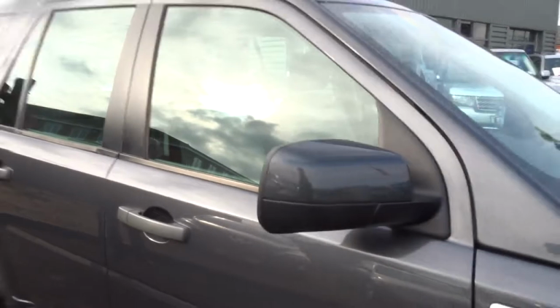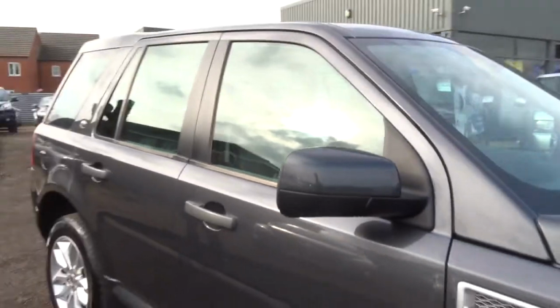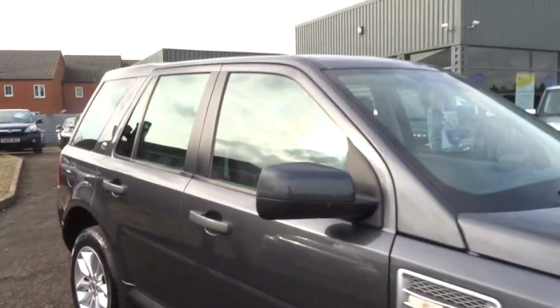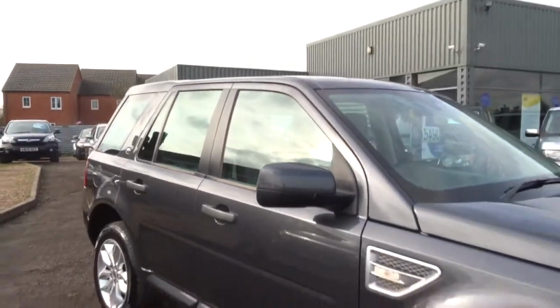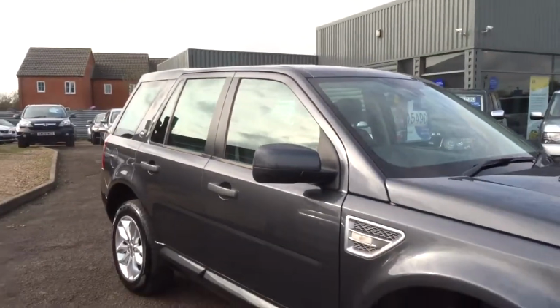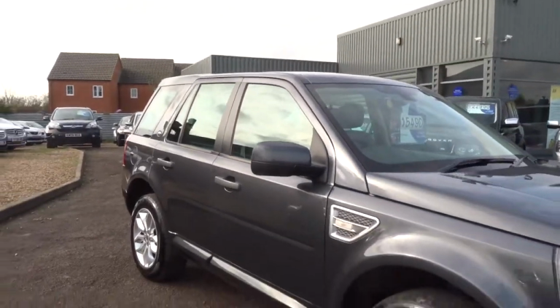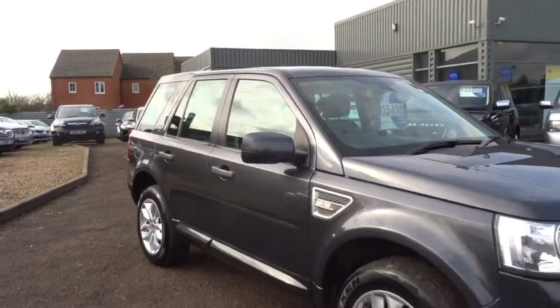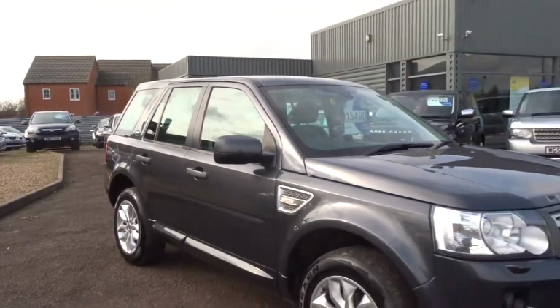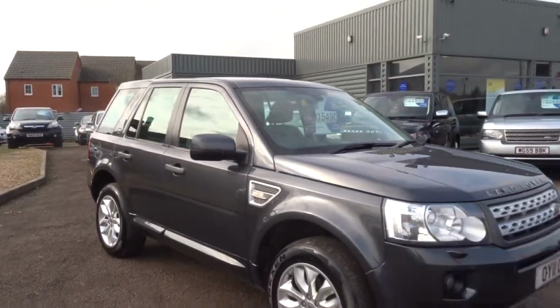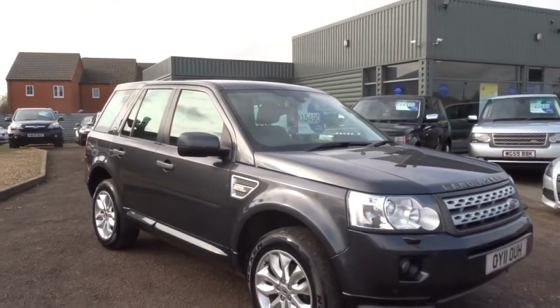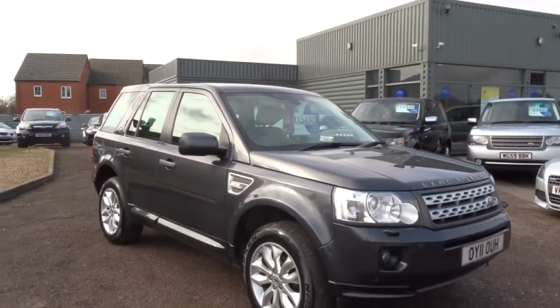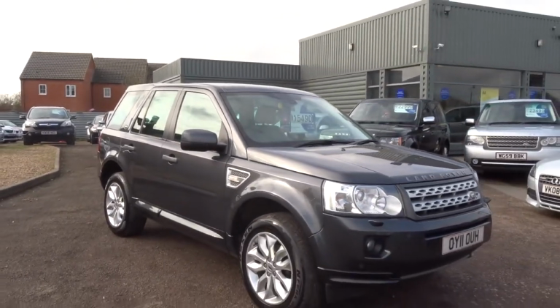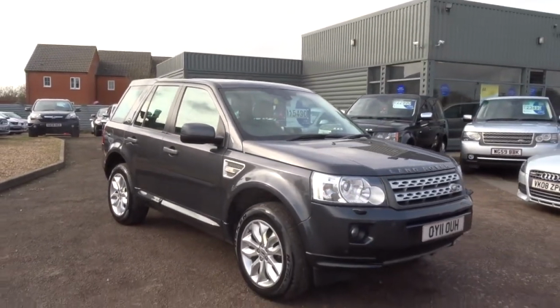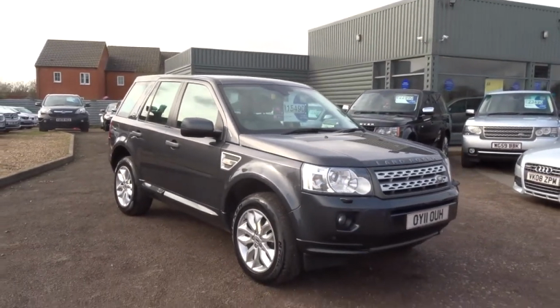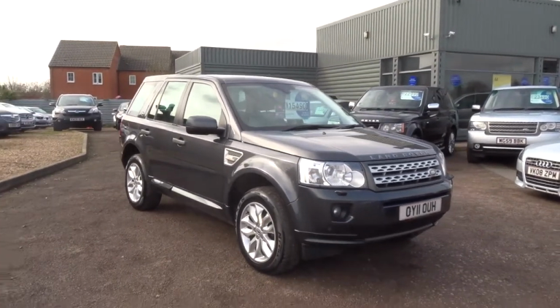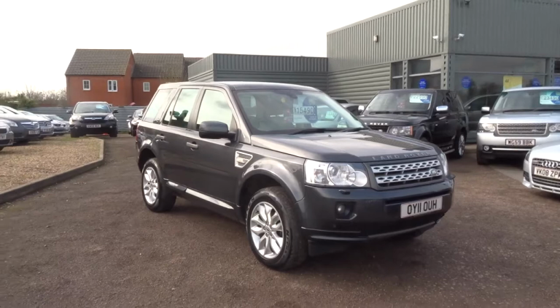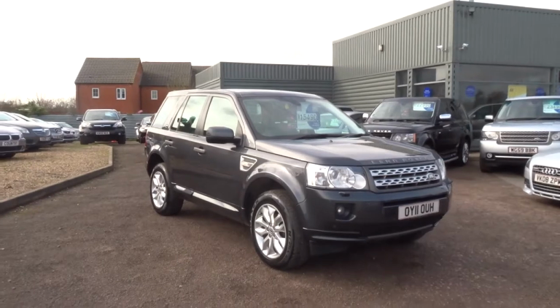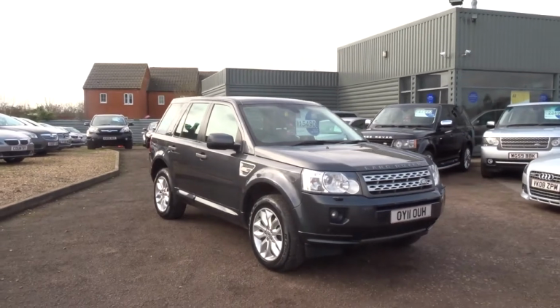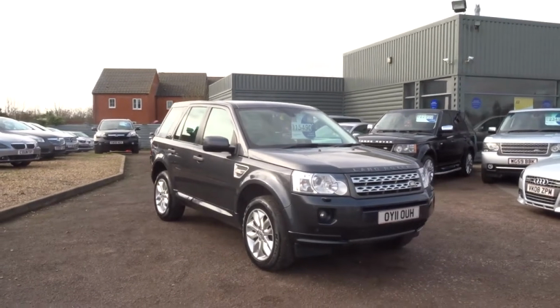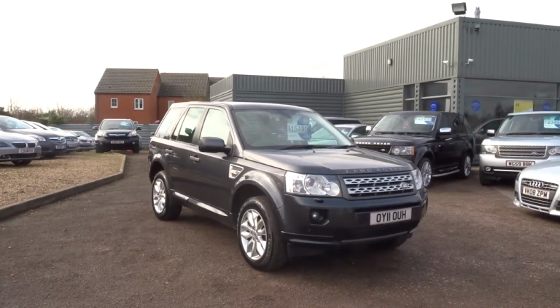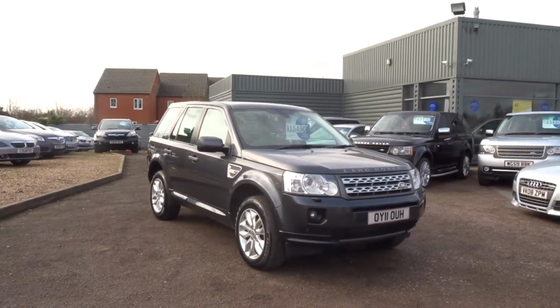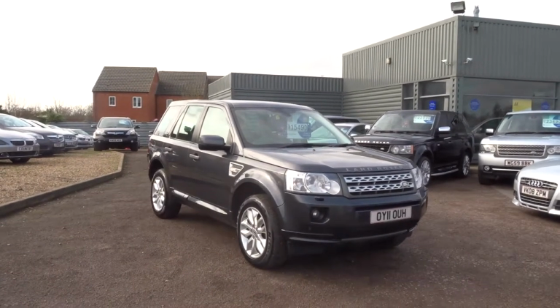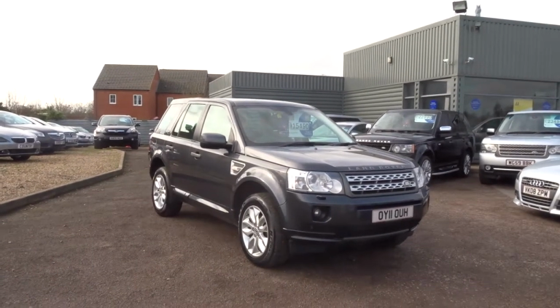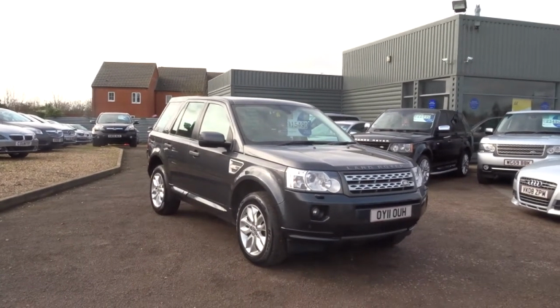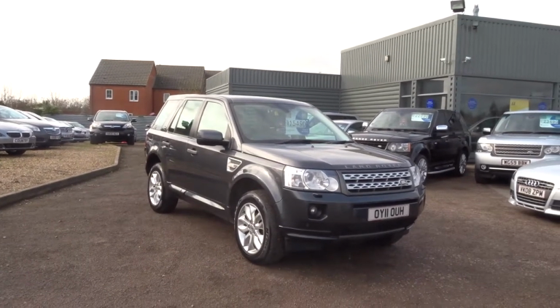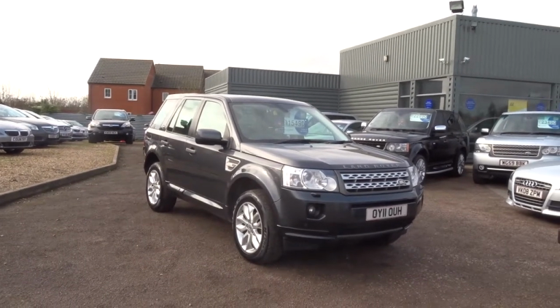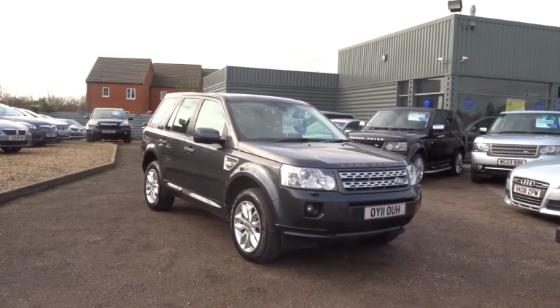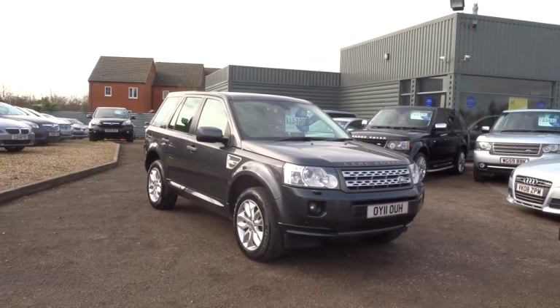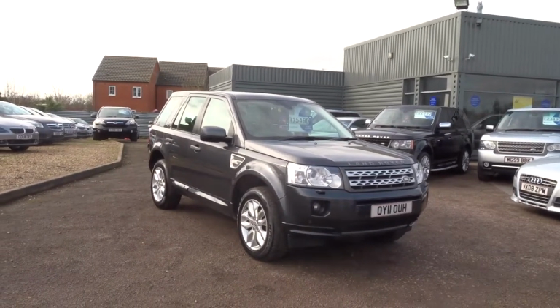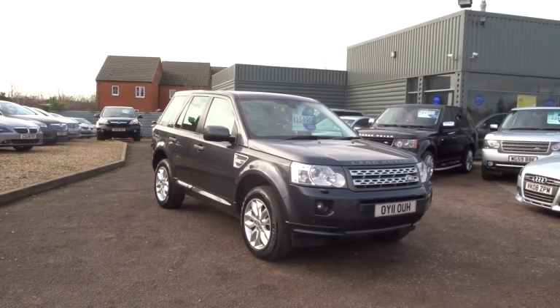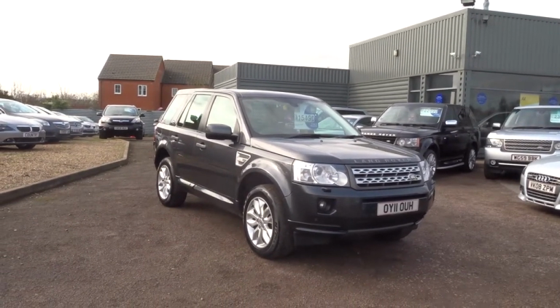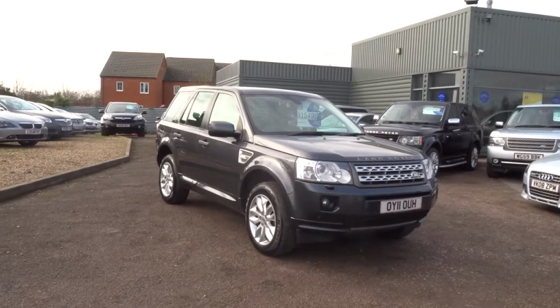This car is advertised for fifteen thousand four hundred and ninety pounds. If you'd like to buy it, give us a call — our number is 01926 267813. Cheers.